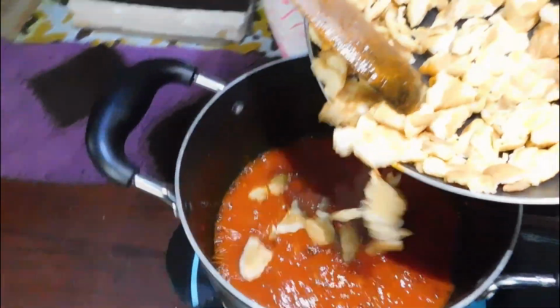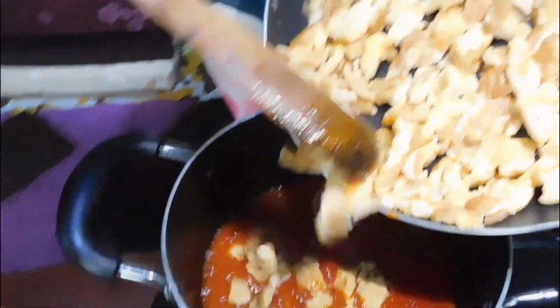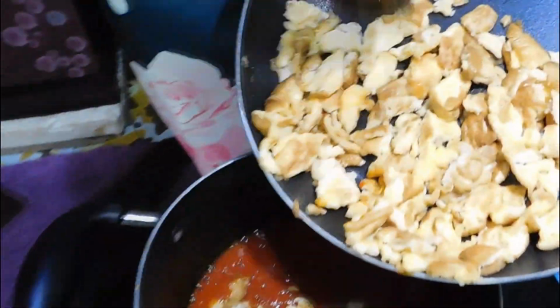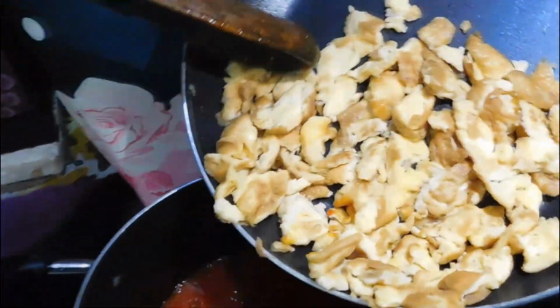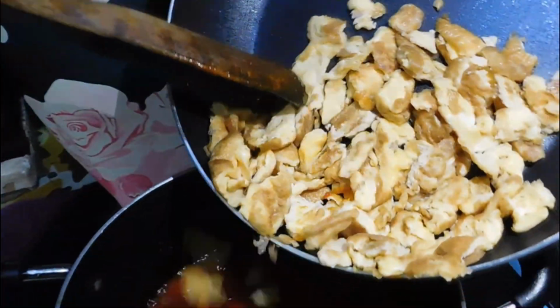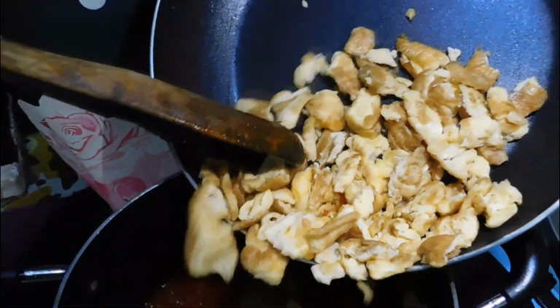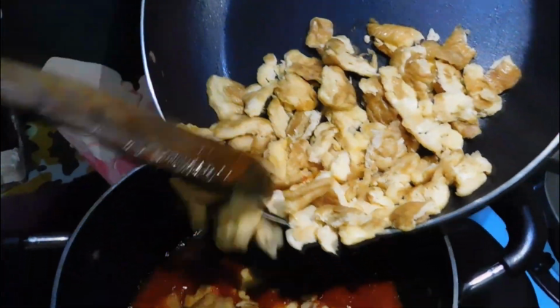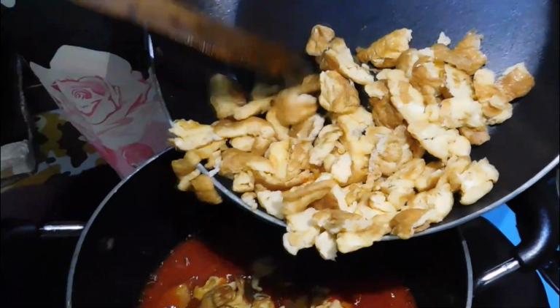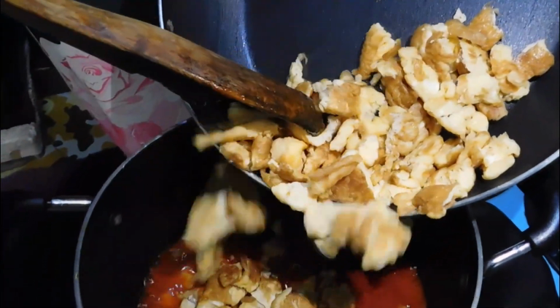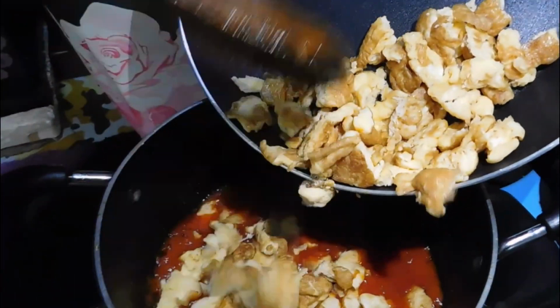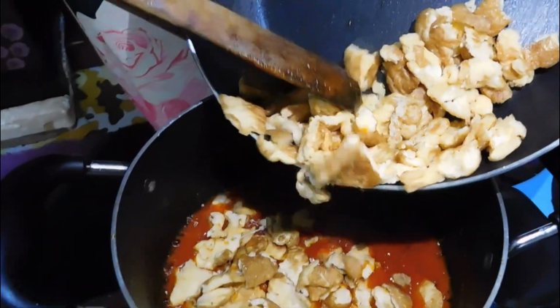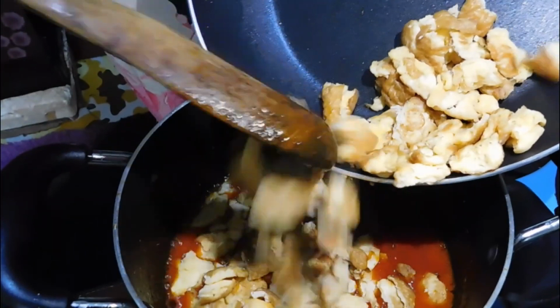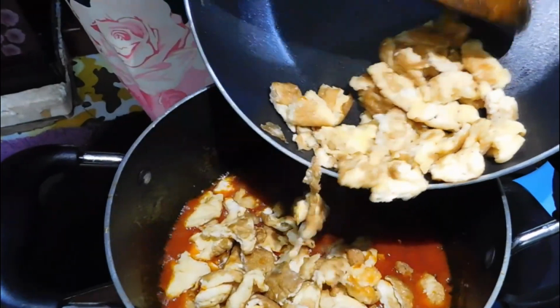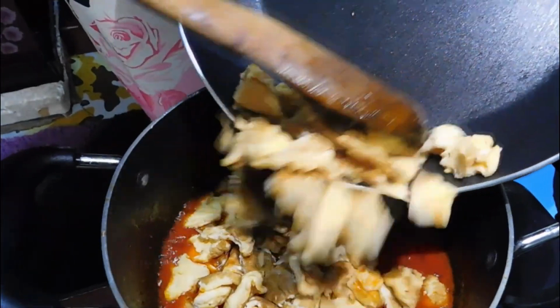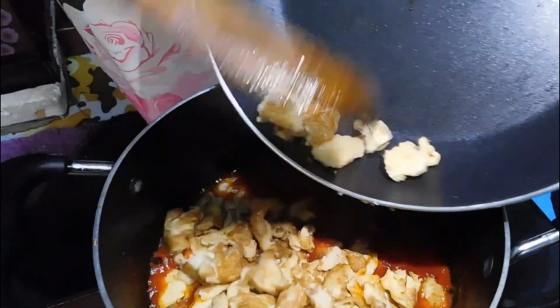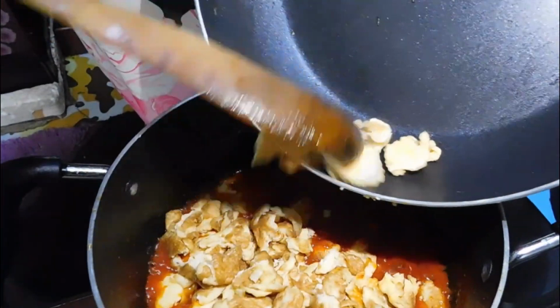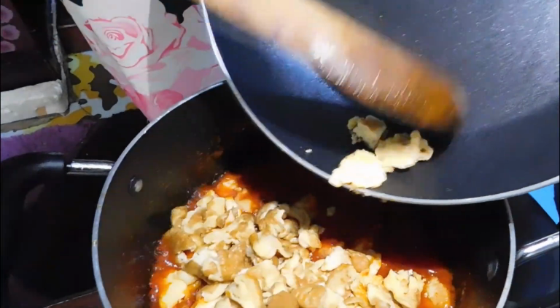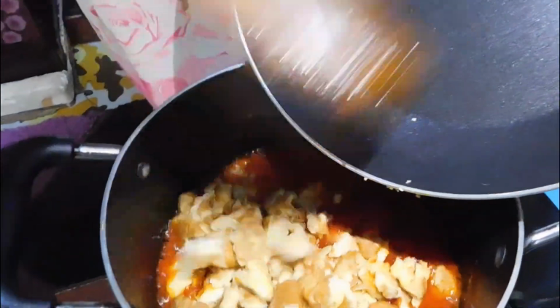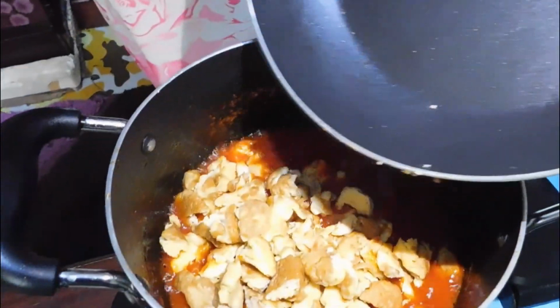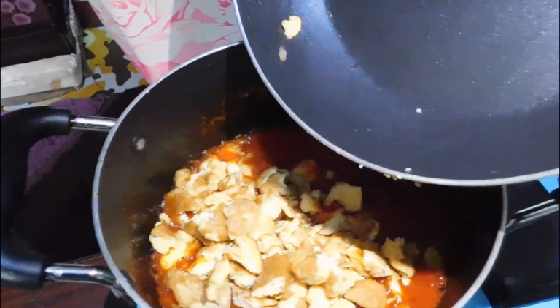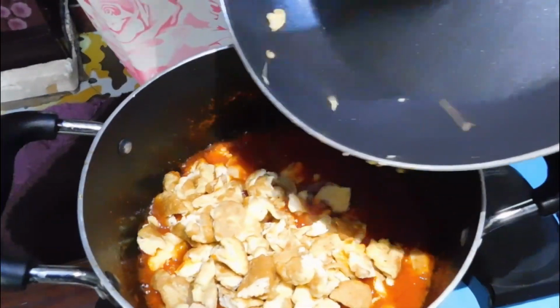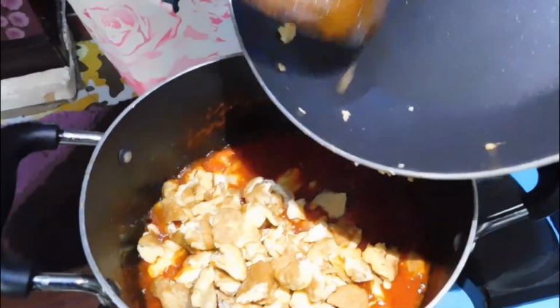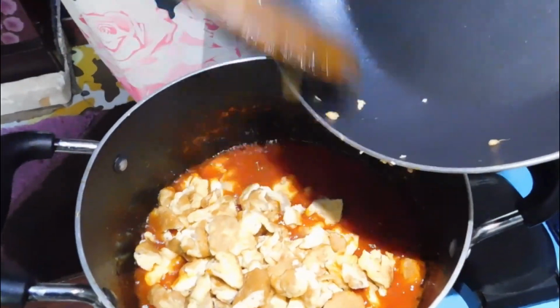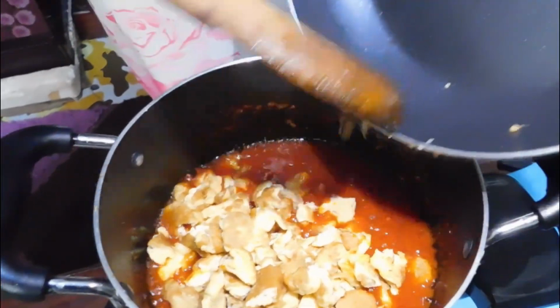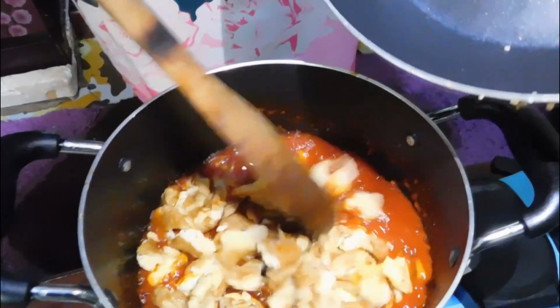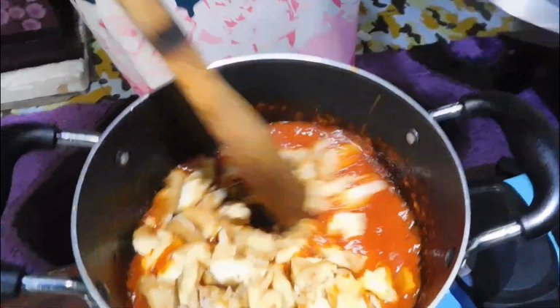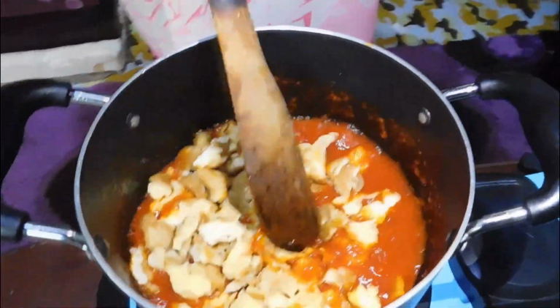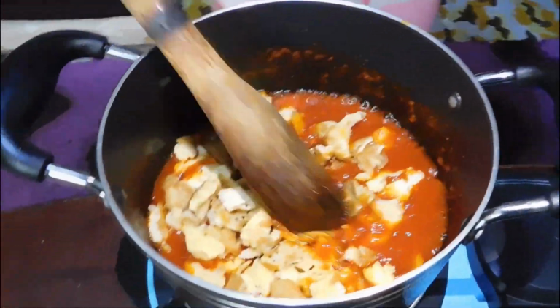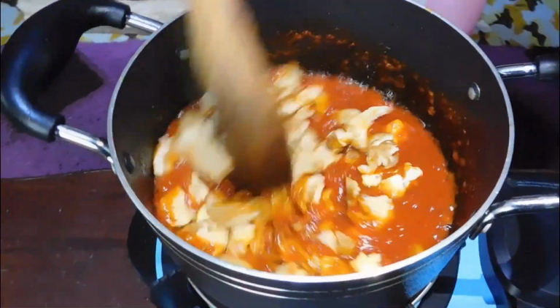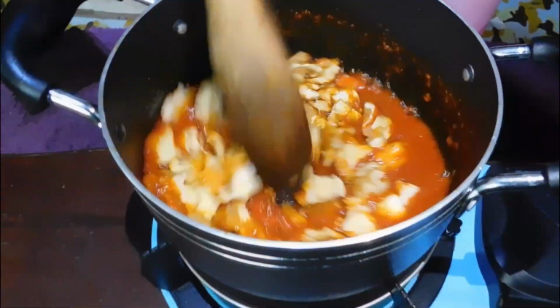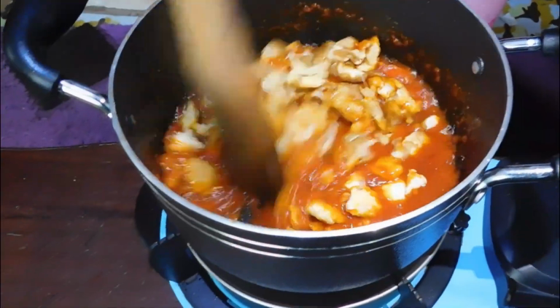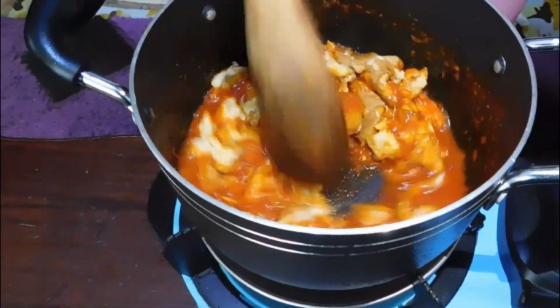Now we're going in with our eggs. I had pre-cooked my eggs — as I said, I don't like that smell of eggs, so pre-cooking it gets rid of that smell.